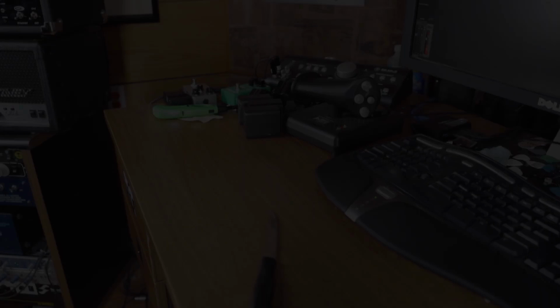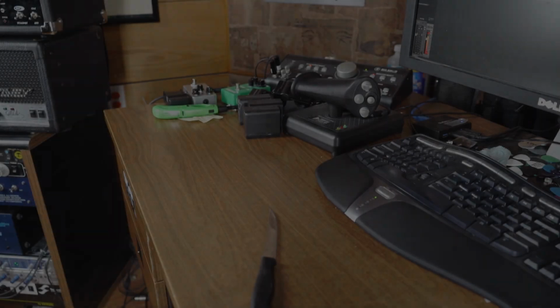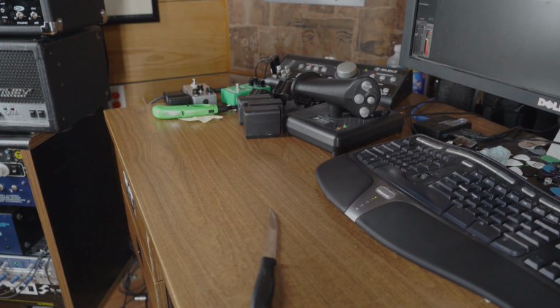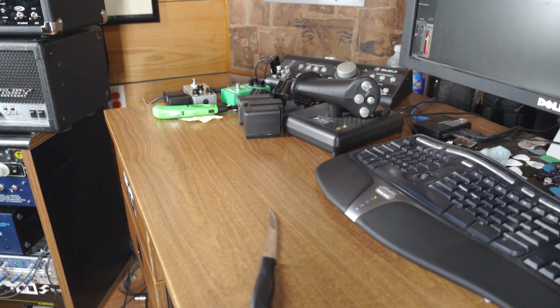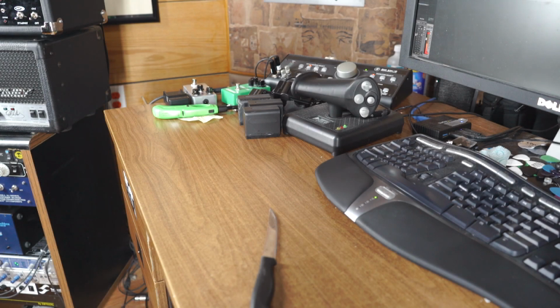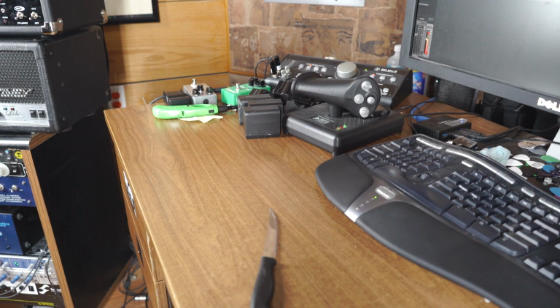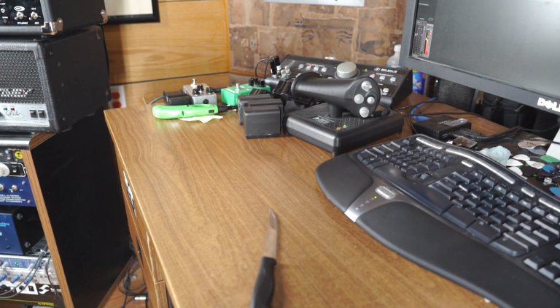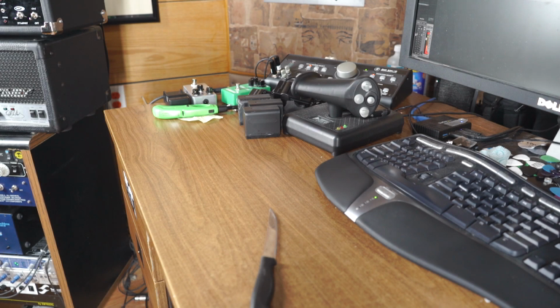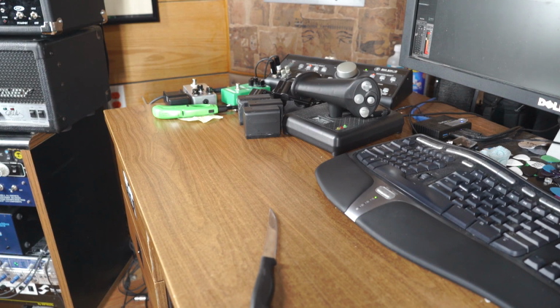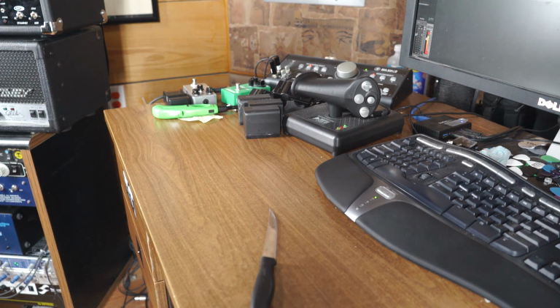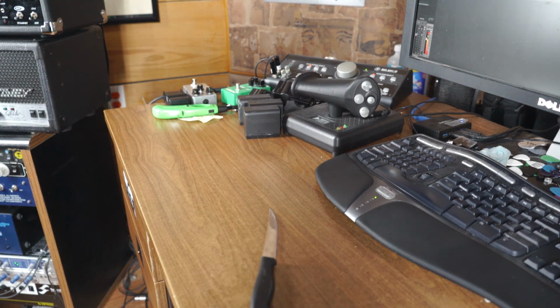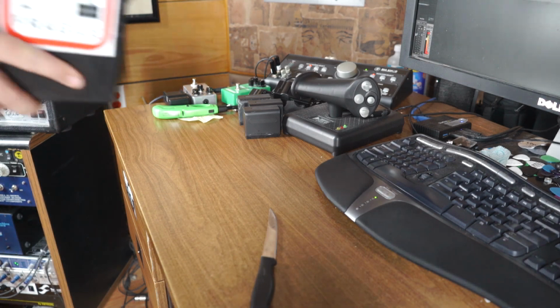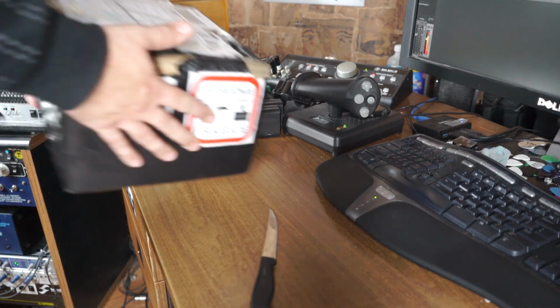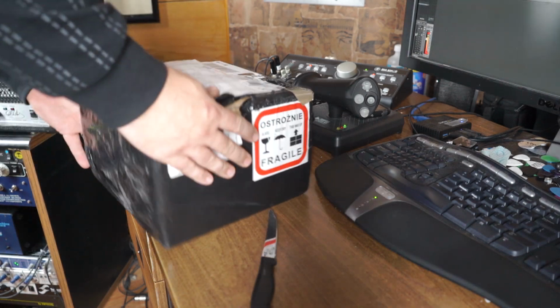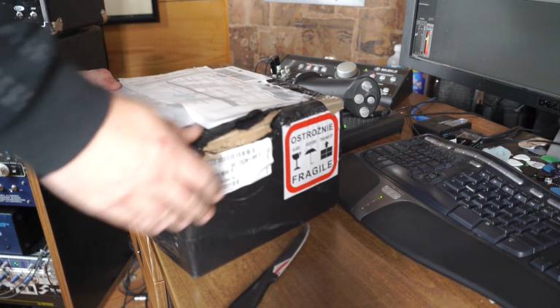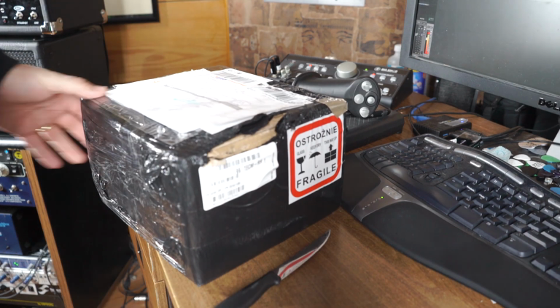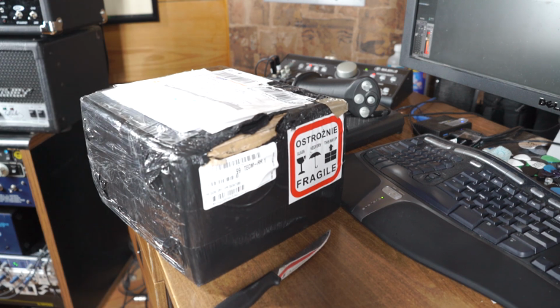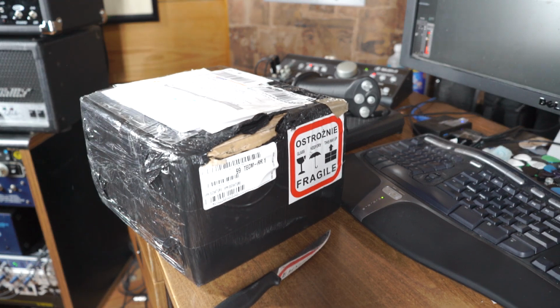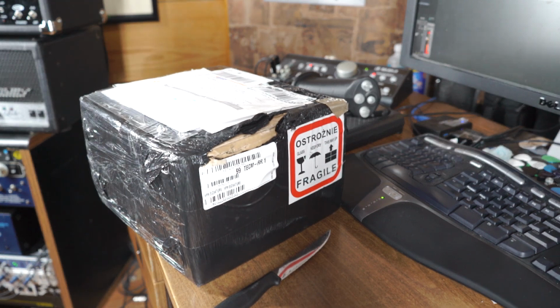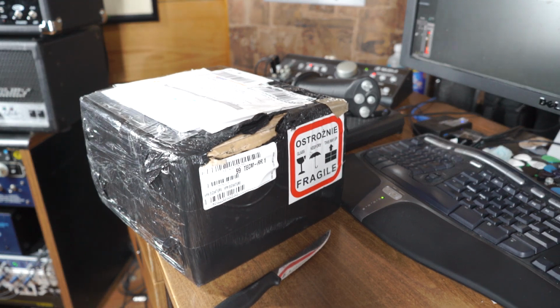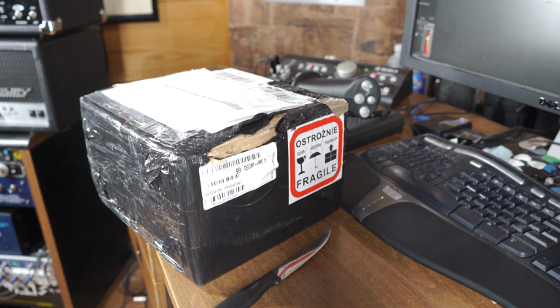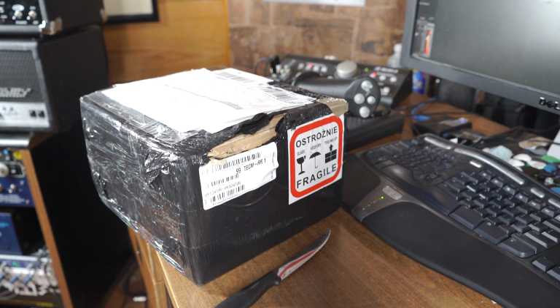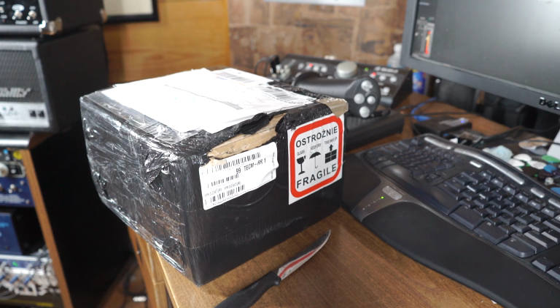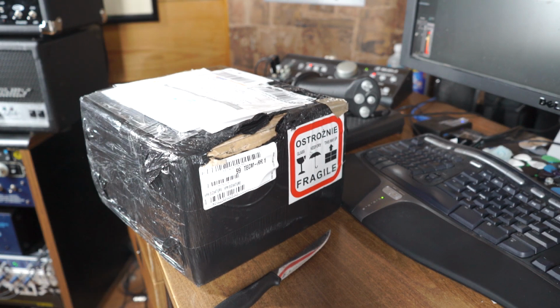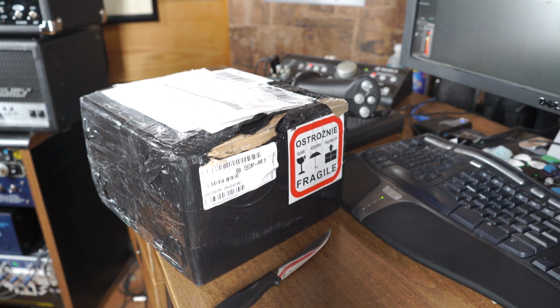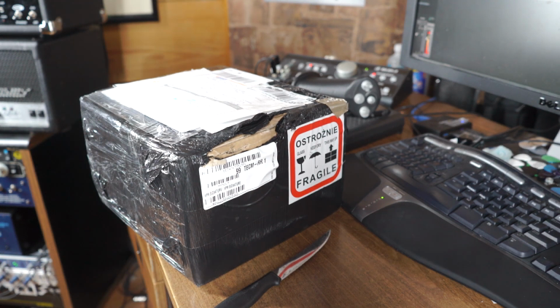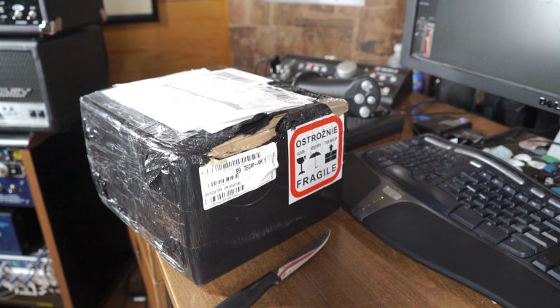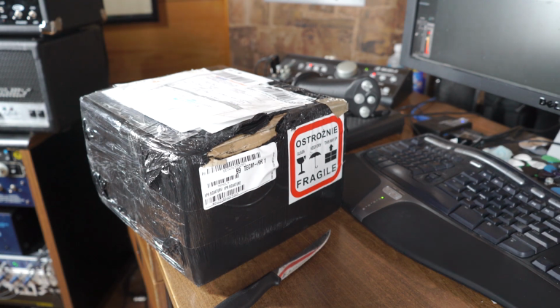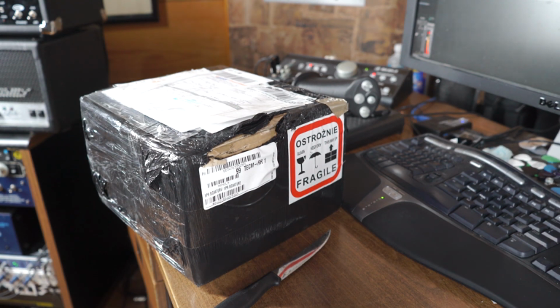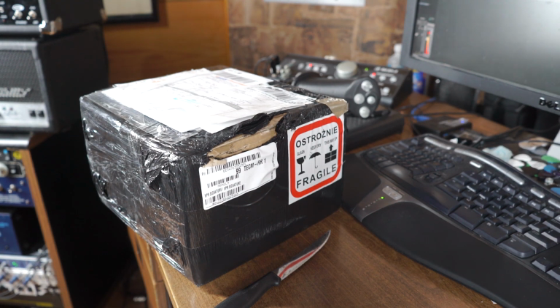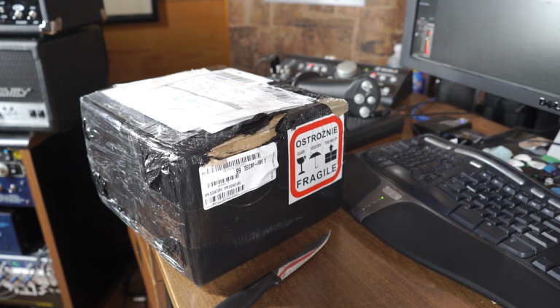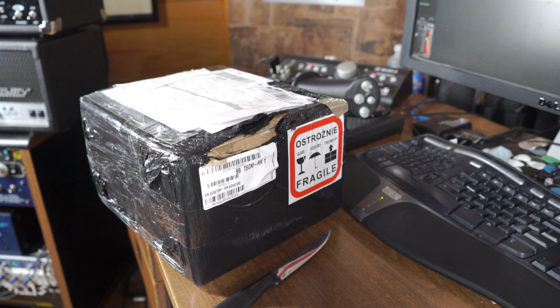Hey everybody, so I got something interesting in the mail today from IGS Audio from Poland, and we're gonna have a look right now. This is the IGS Audio mystery box.